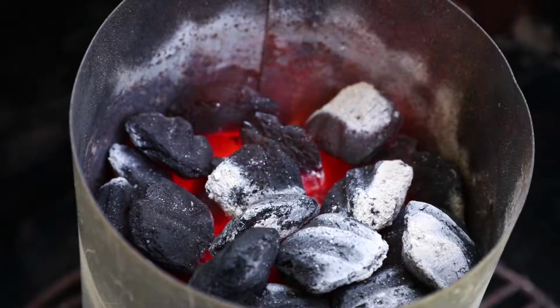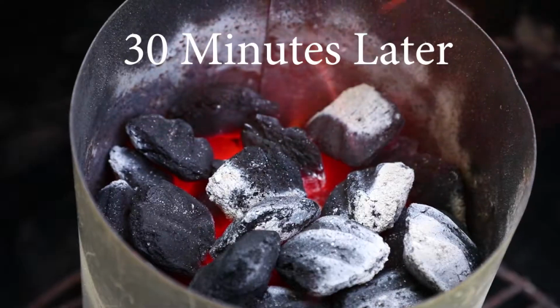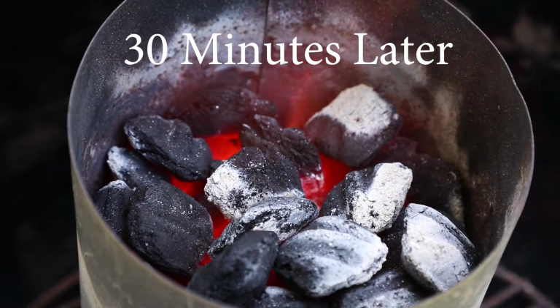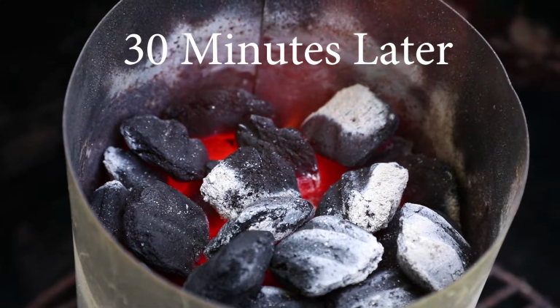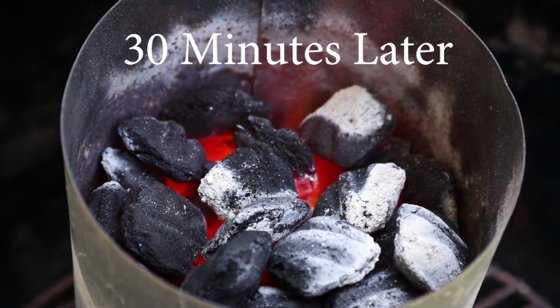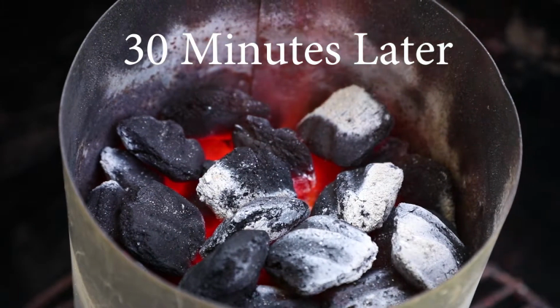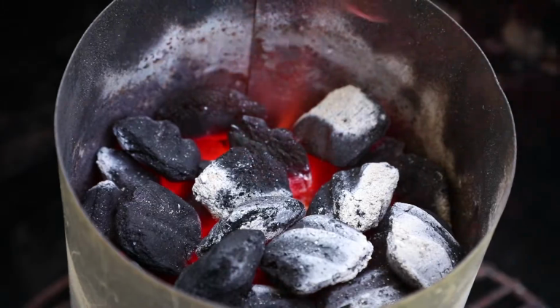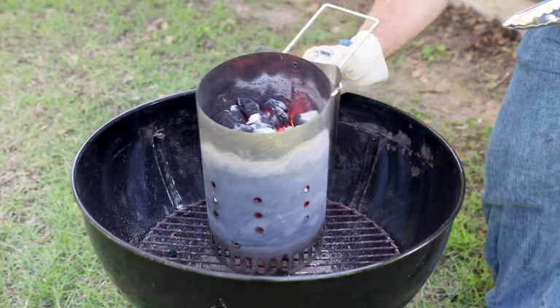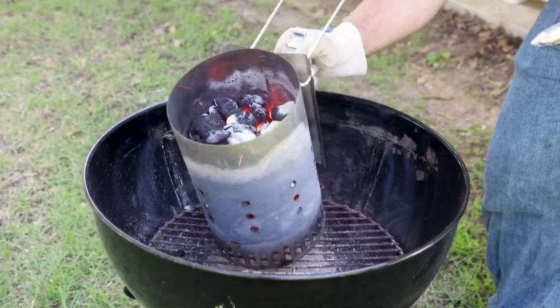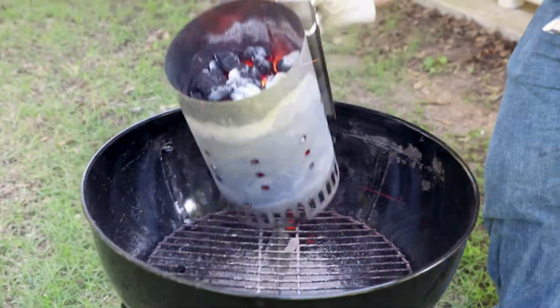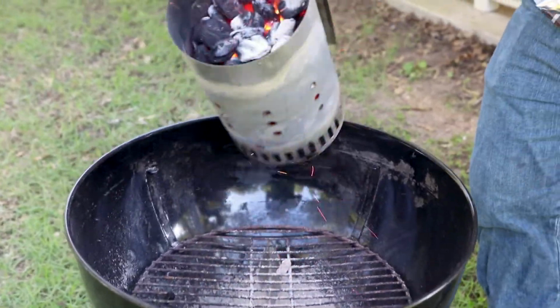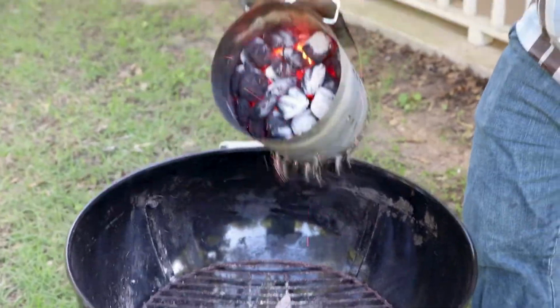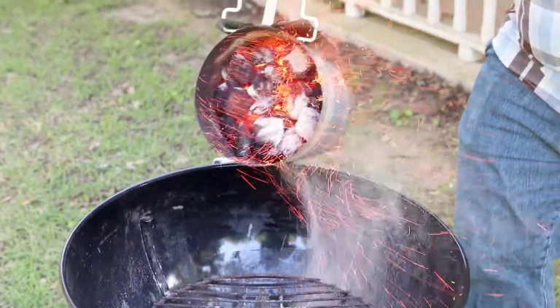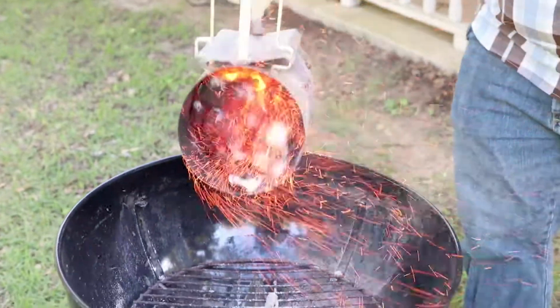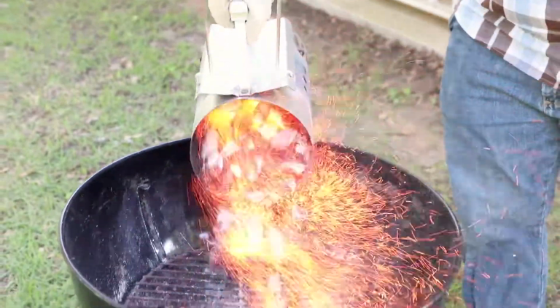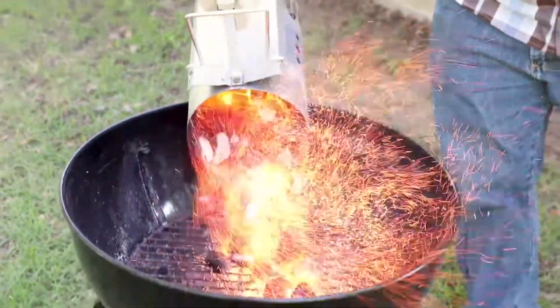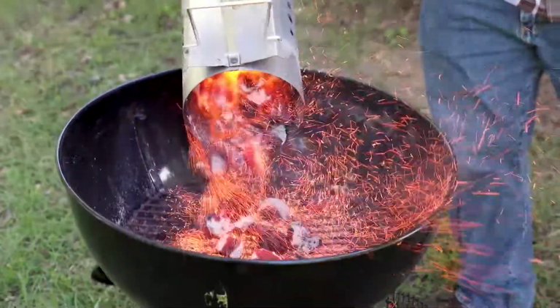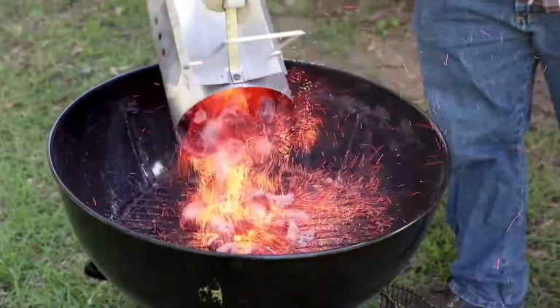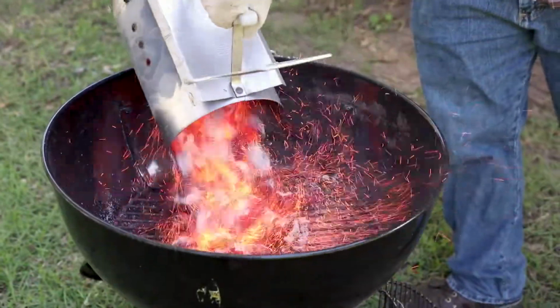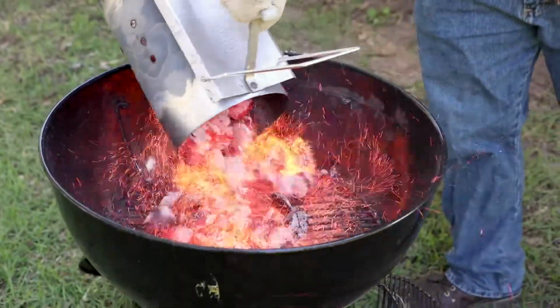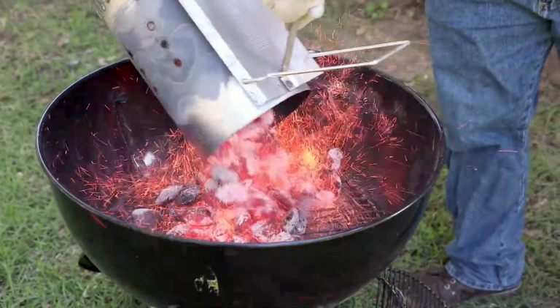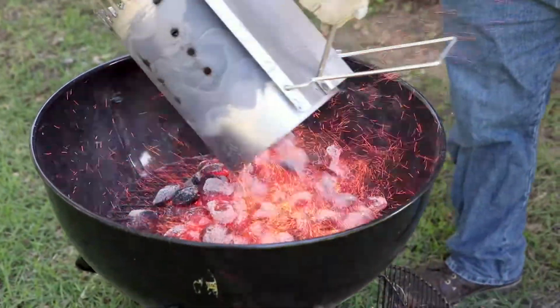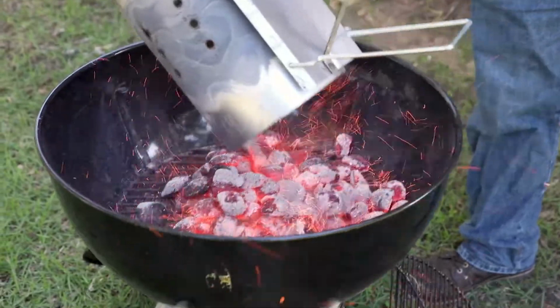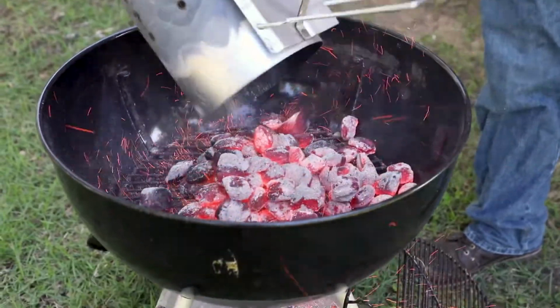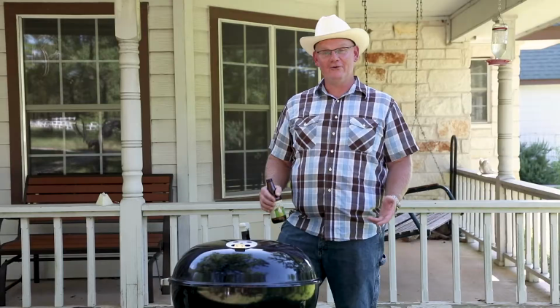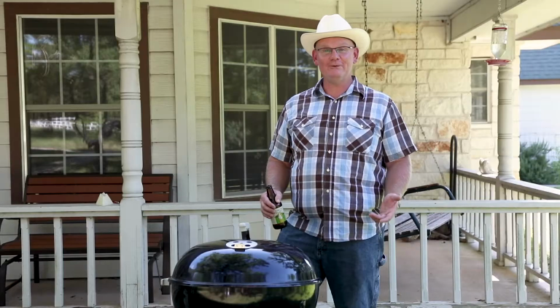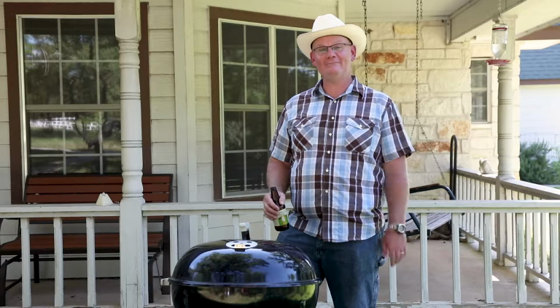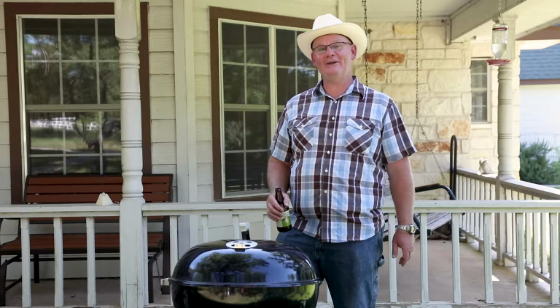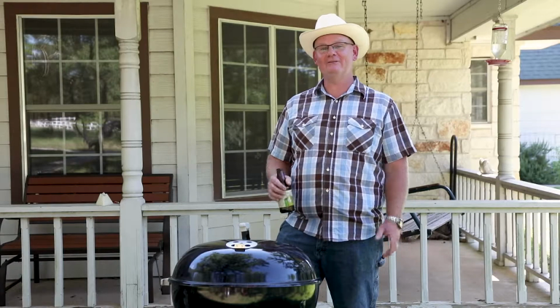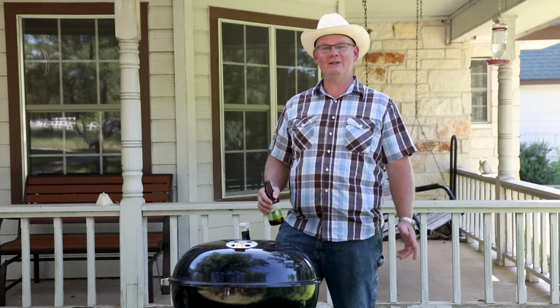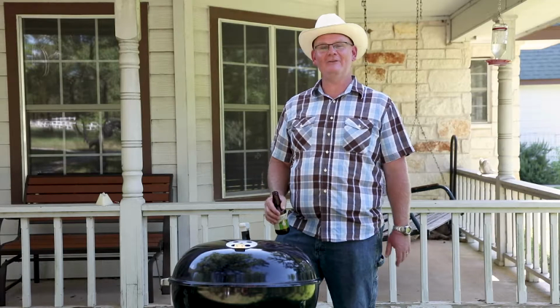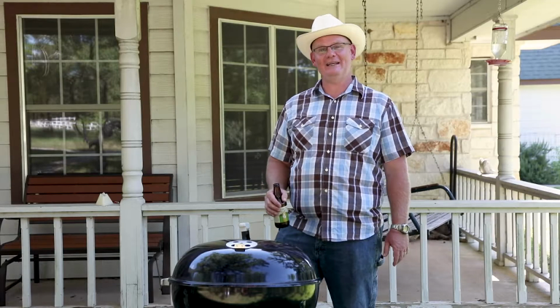Let the charcoal burn in the chimney until you see white ash on the top. Now your coals are ready to use. Depending on what you're cooking, they can be distributed on the base of the grill. Your food will taste better and you'll never smell lighter fluid again.